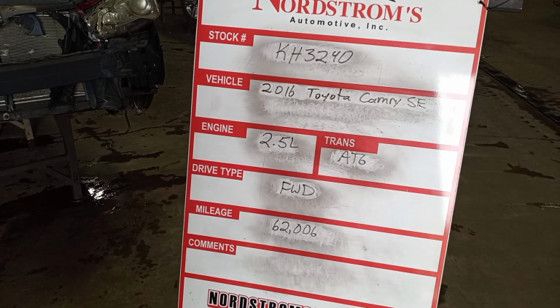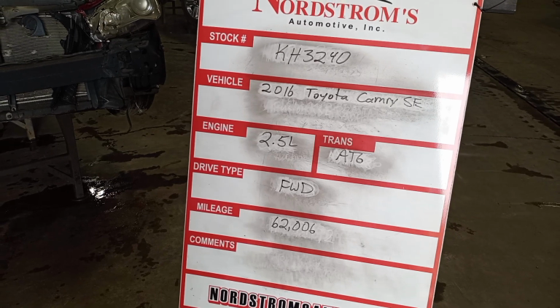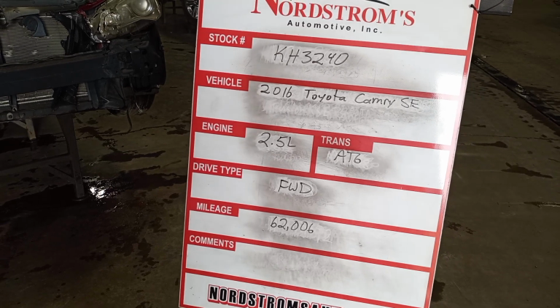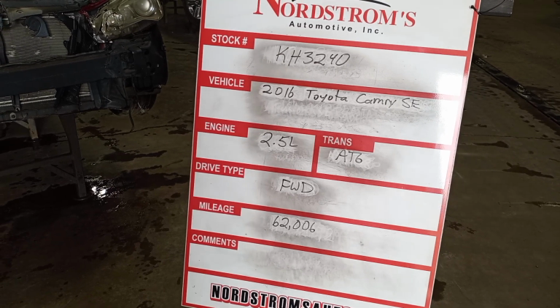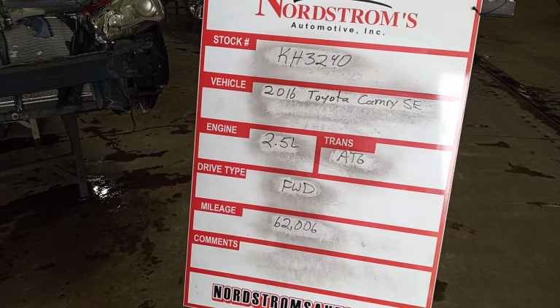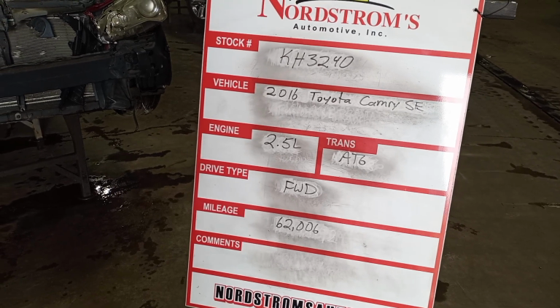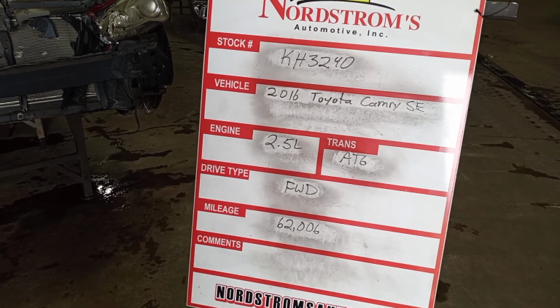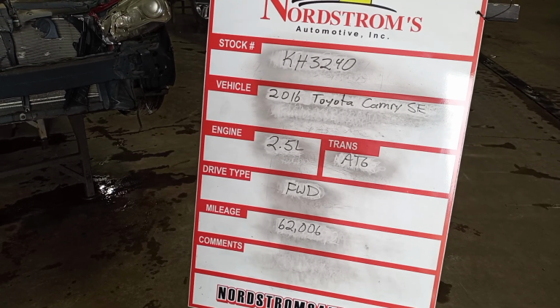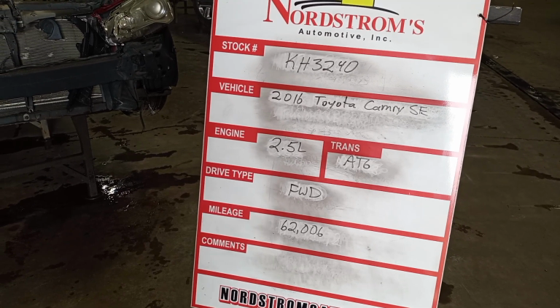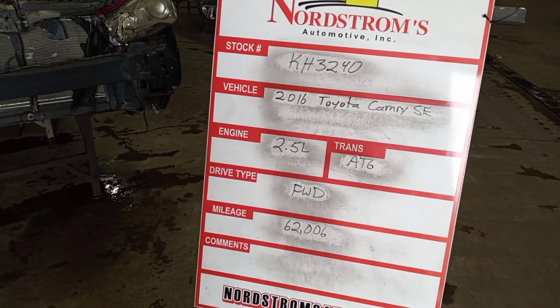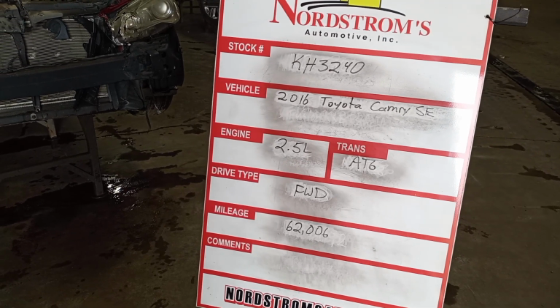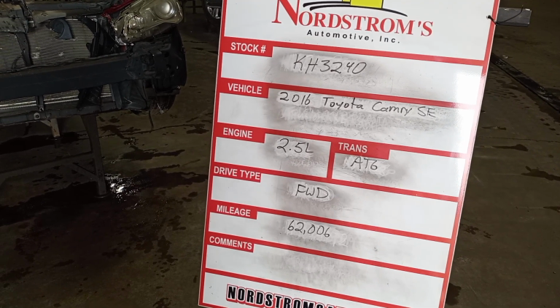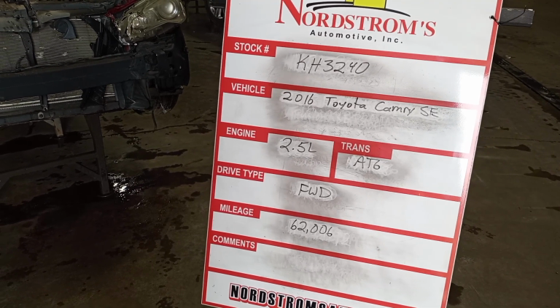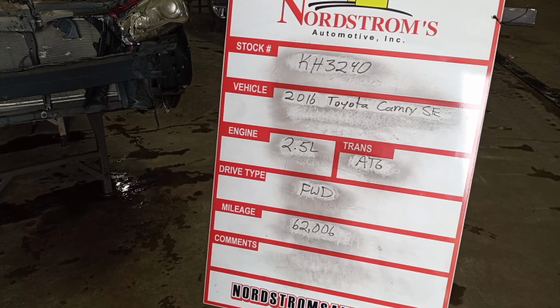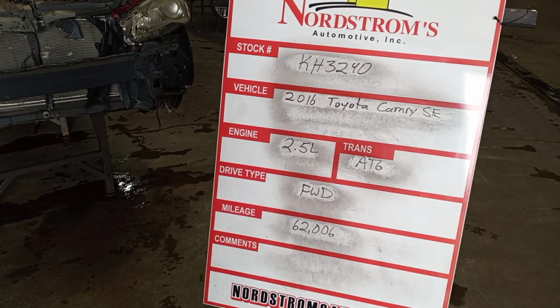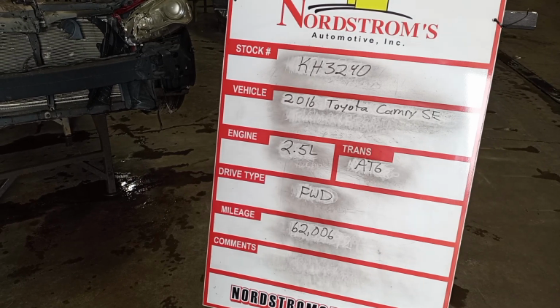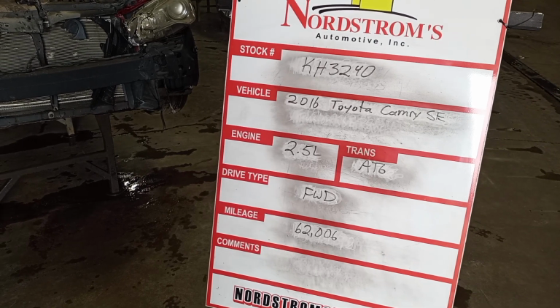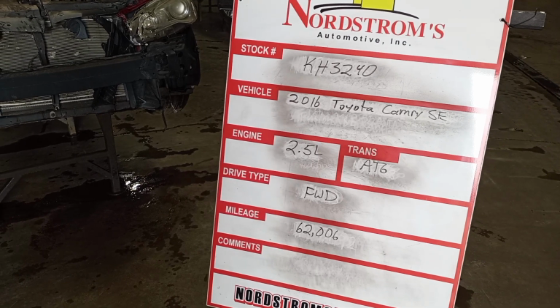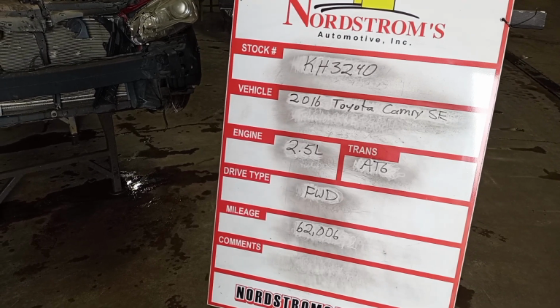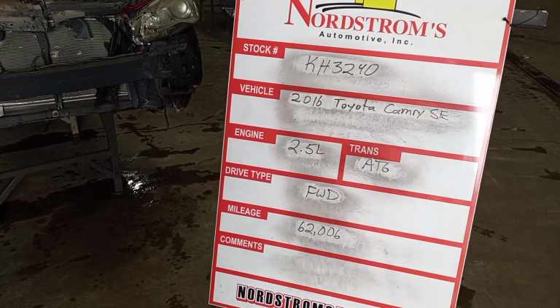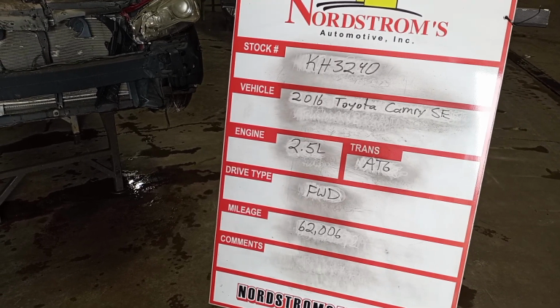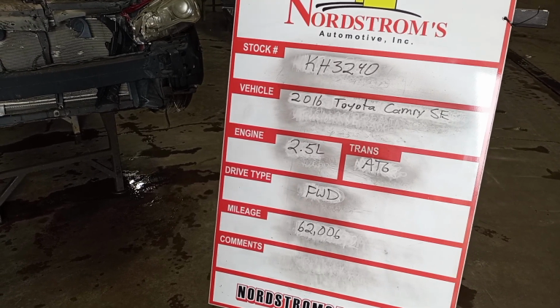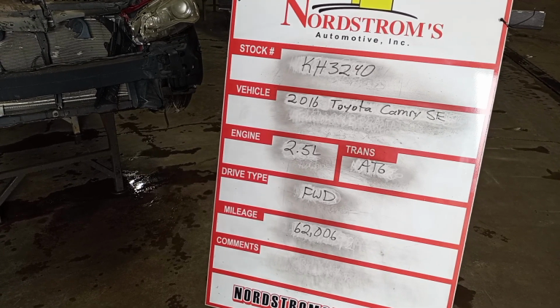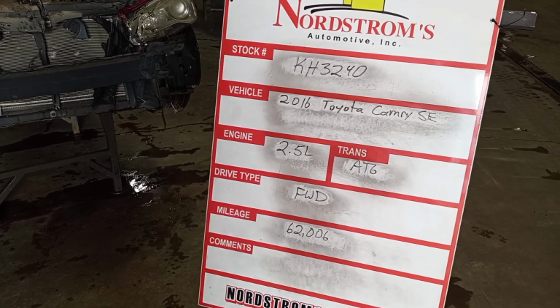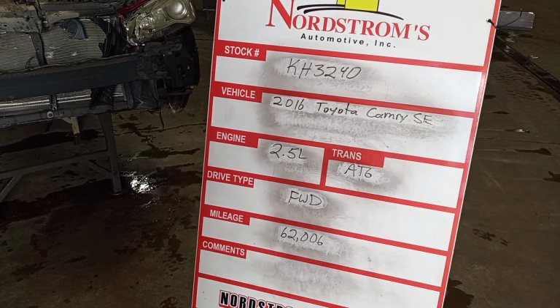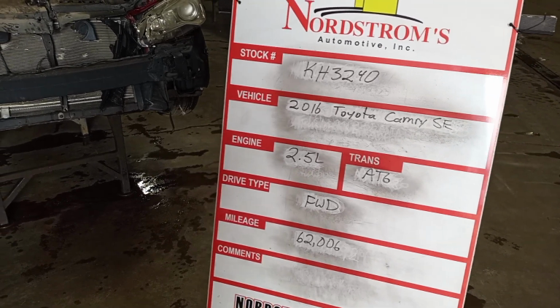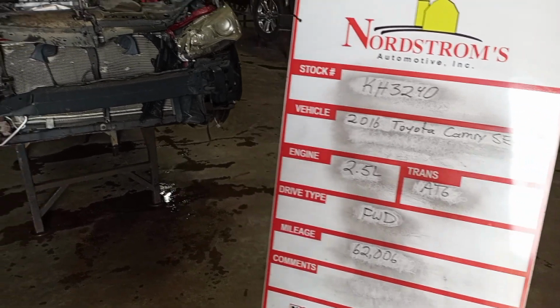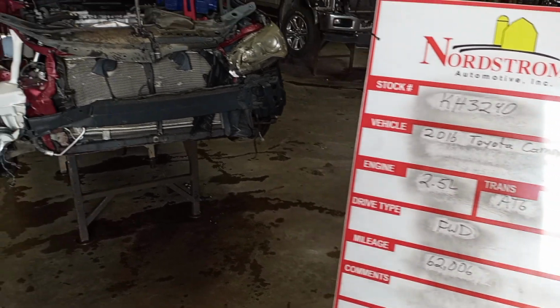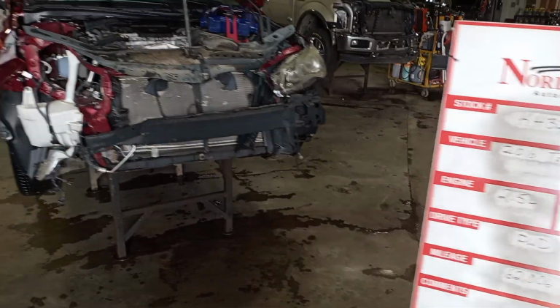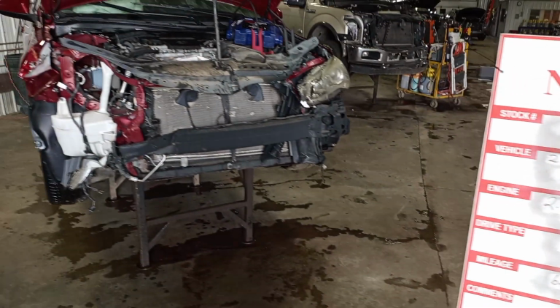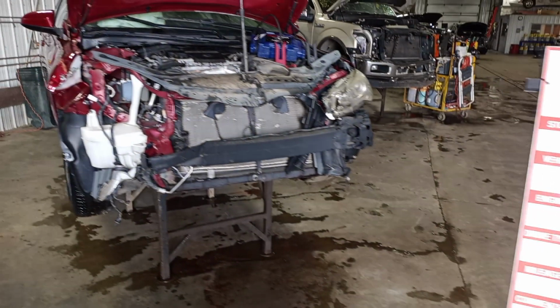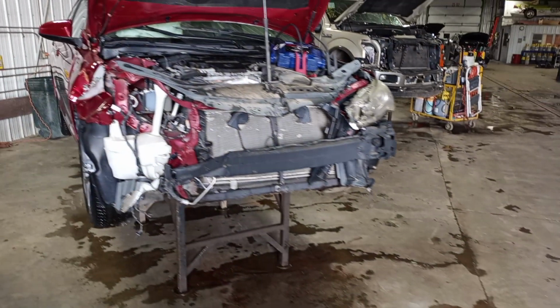Stock number KH3240, 2016 Toyota Camry SE, 2.5 liter automatic six-speed, front-wheel drive, 62,006 miles. Maroon in color.